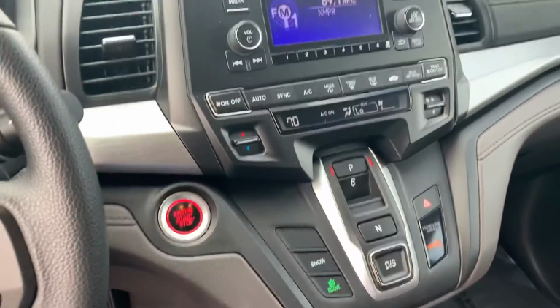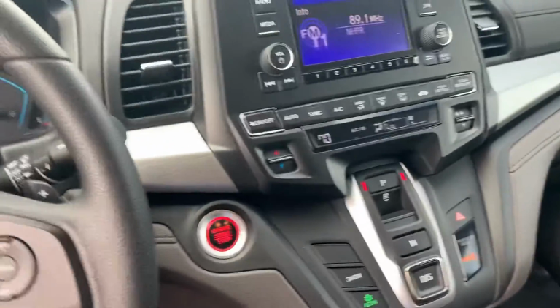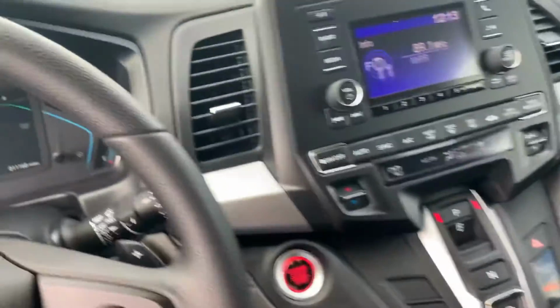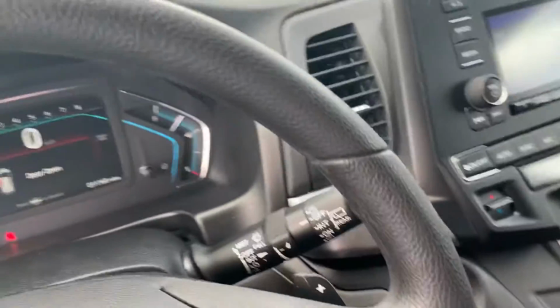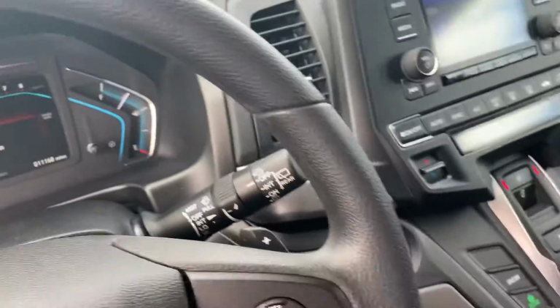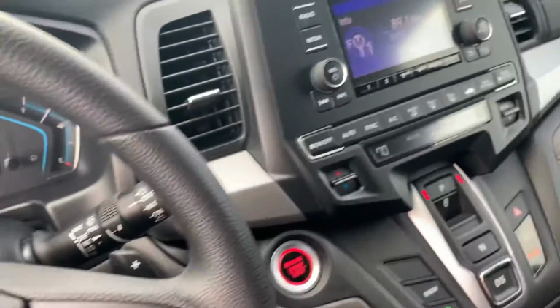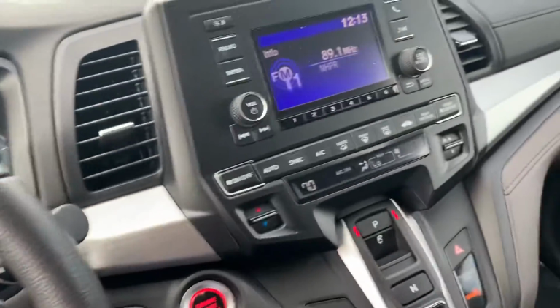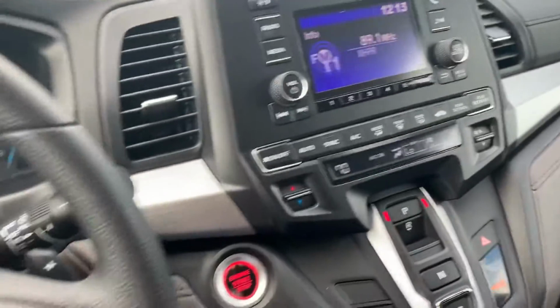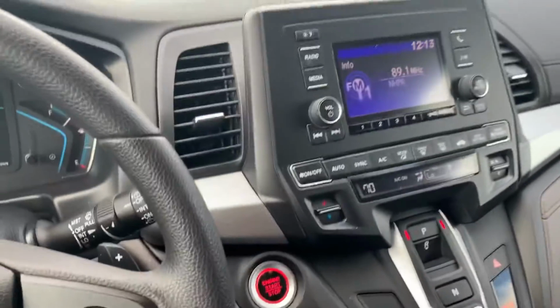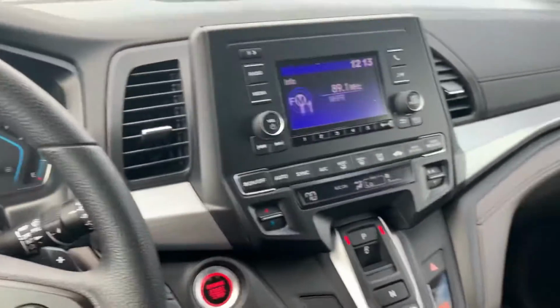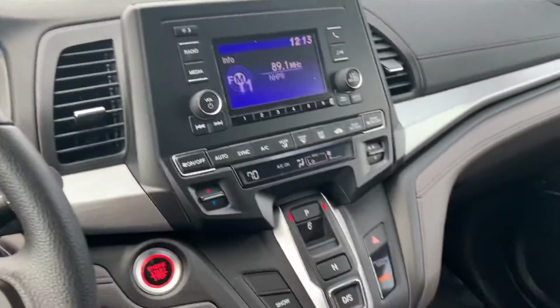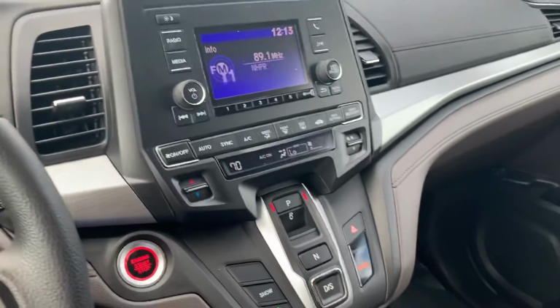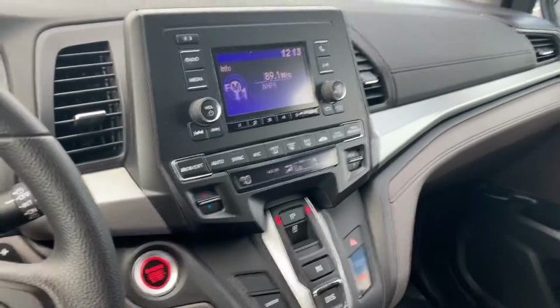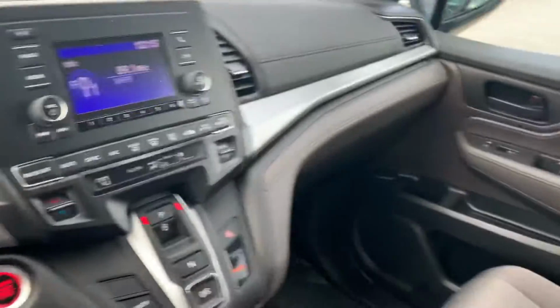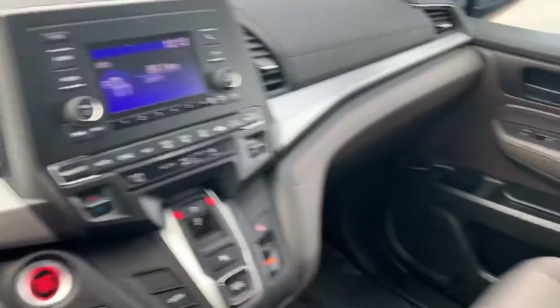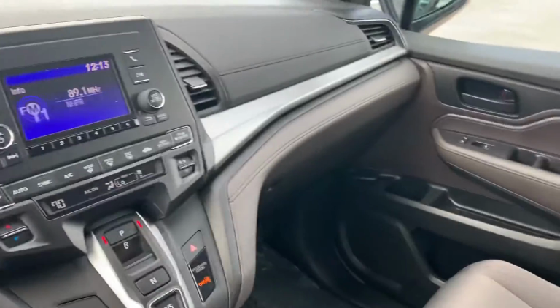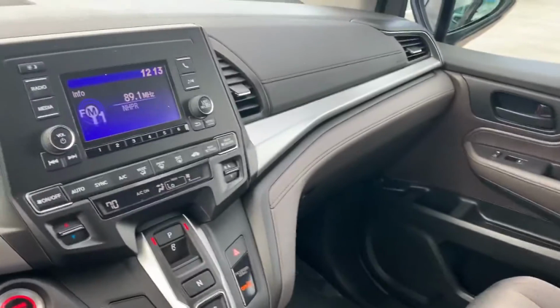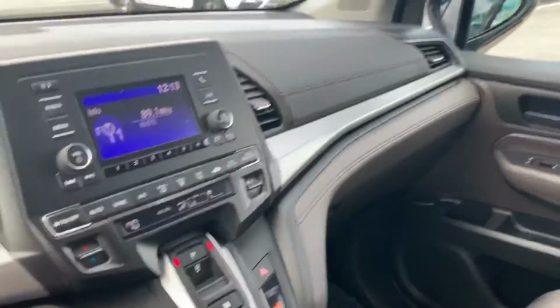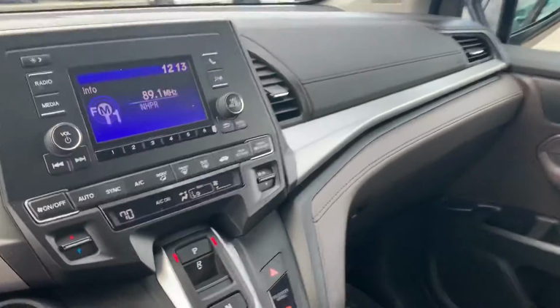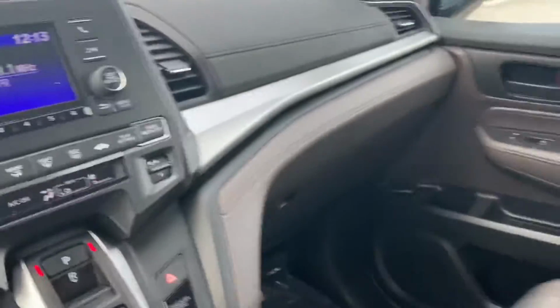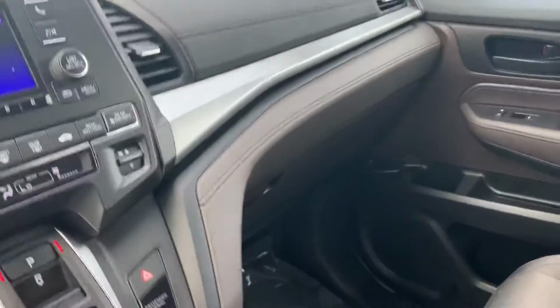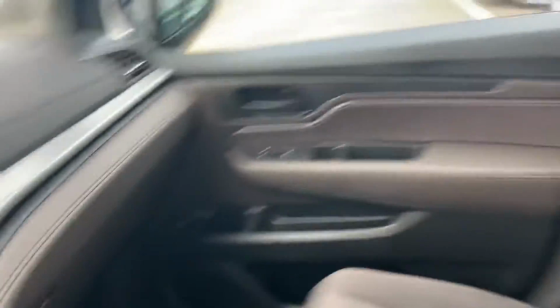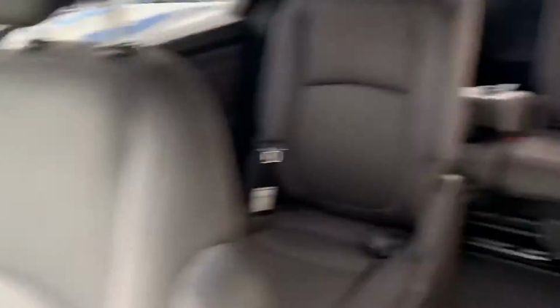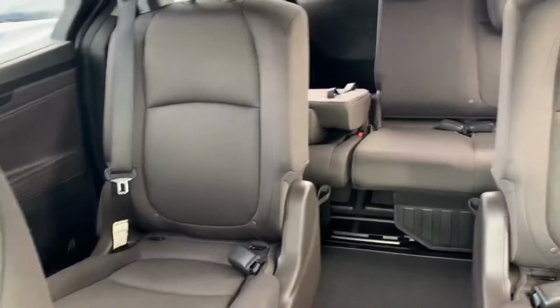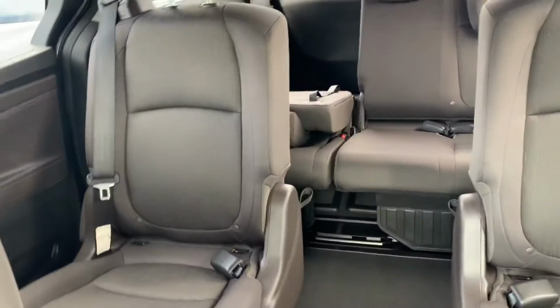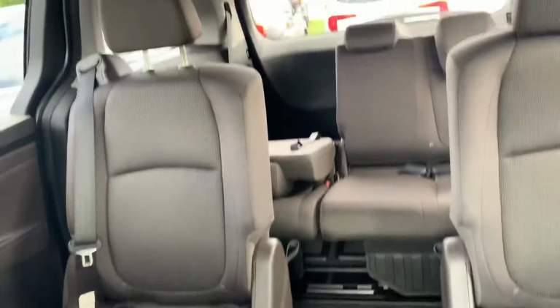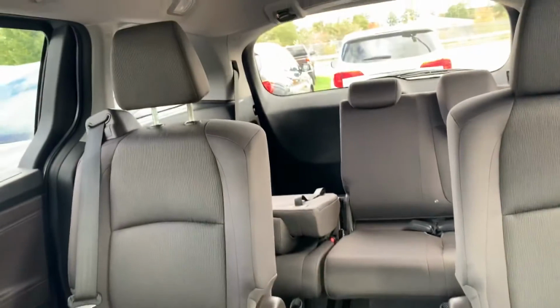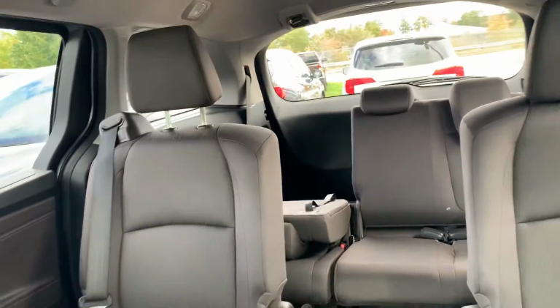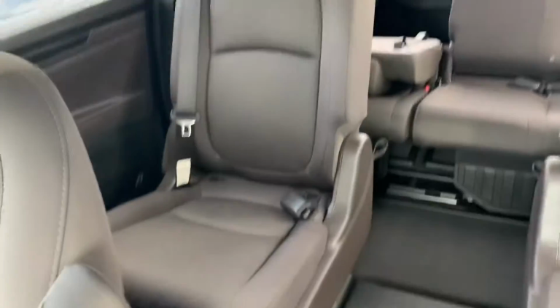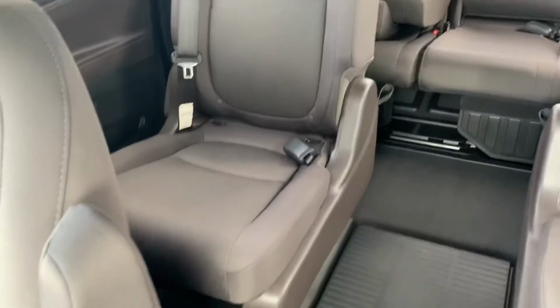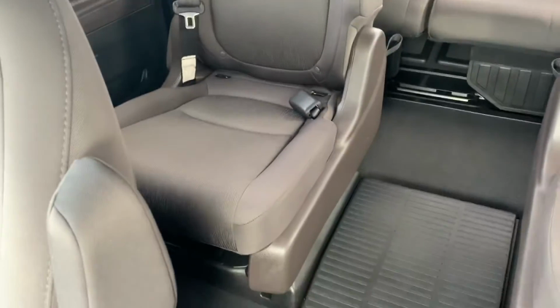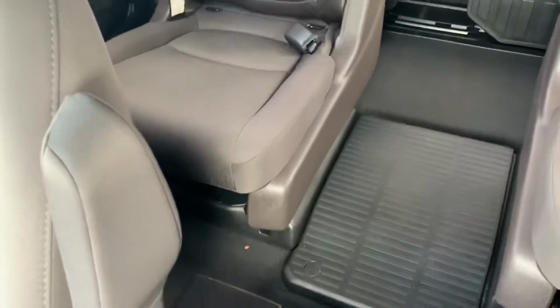There are a lot of fun features in this van — I'd love to cover them all with you in person. It does have working AC as well as working heat, and great amounts of storage and space.